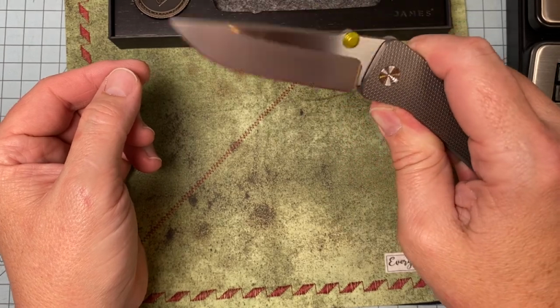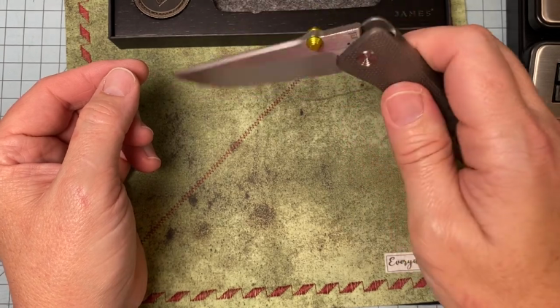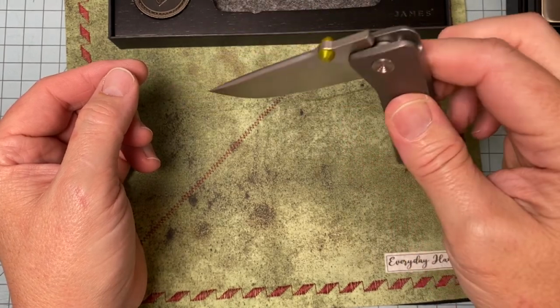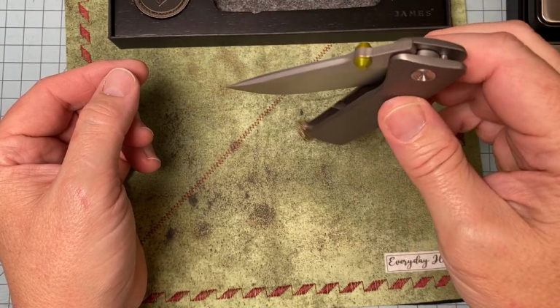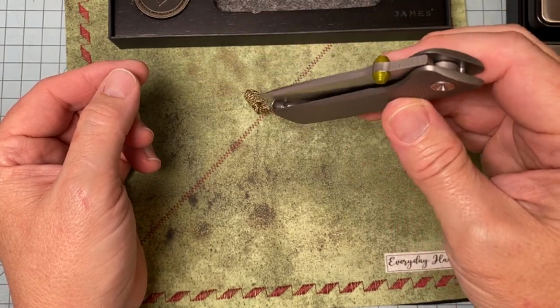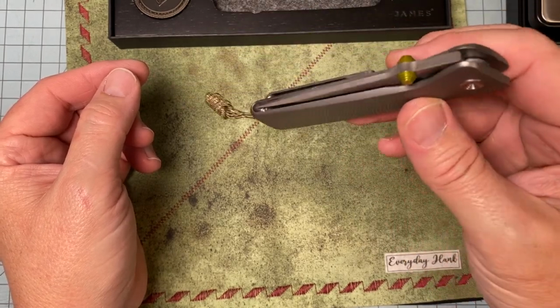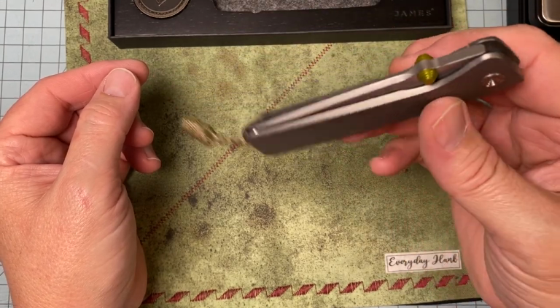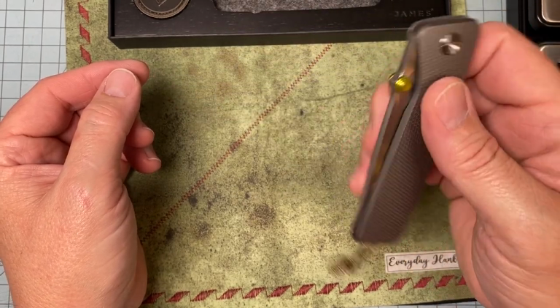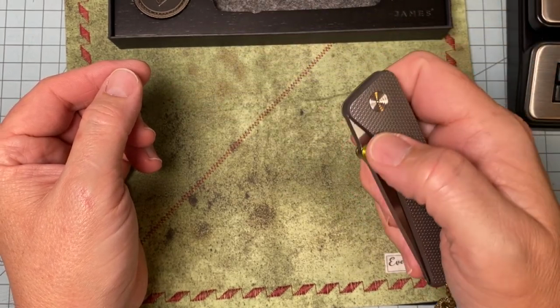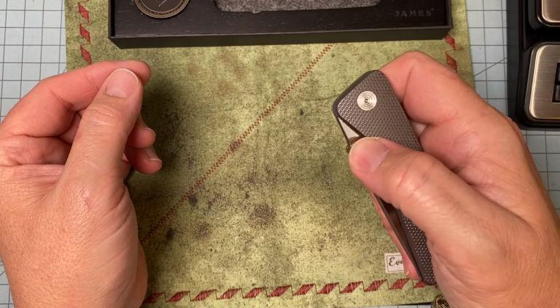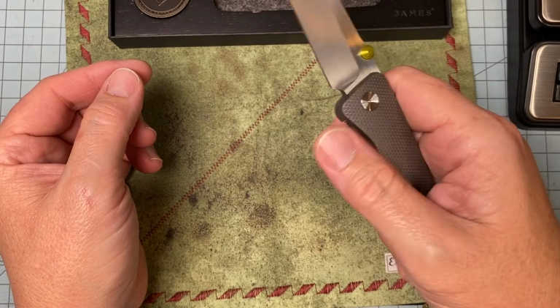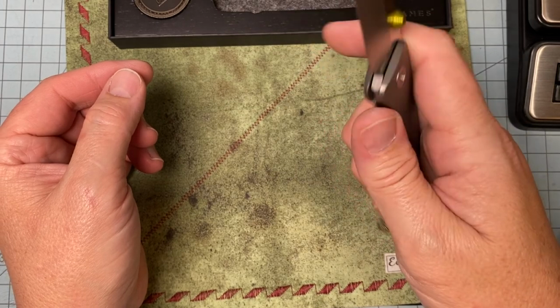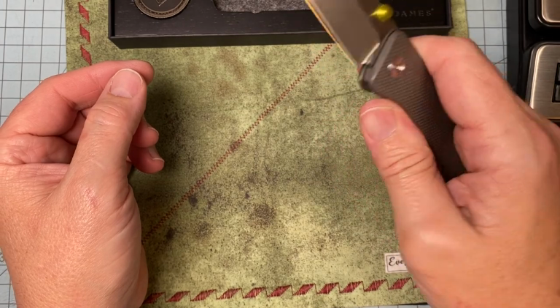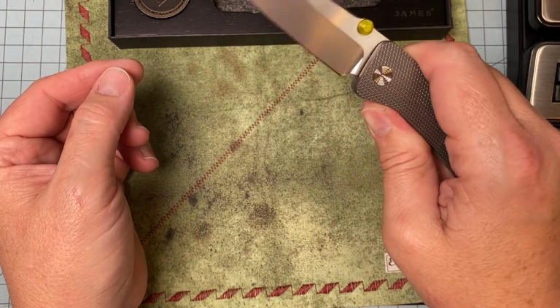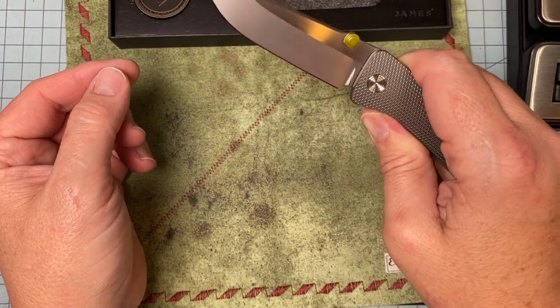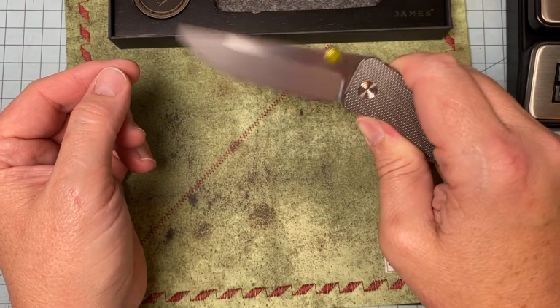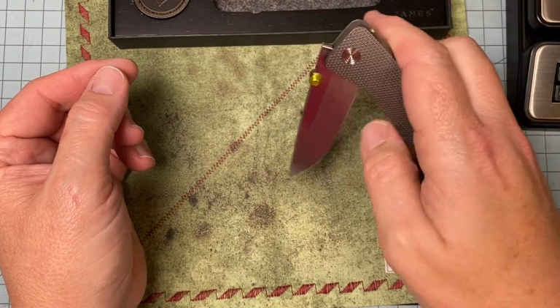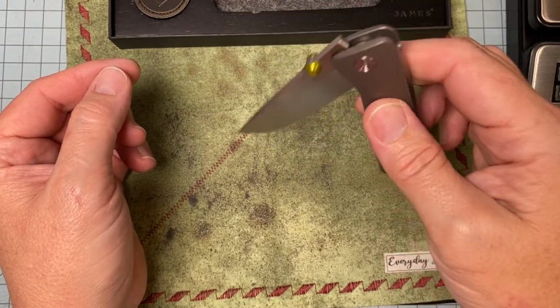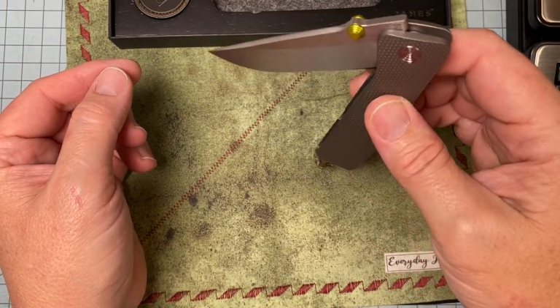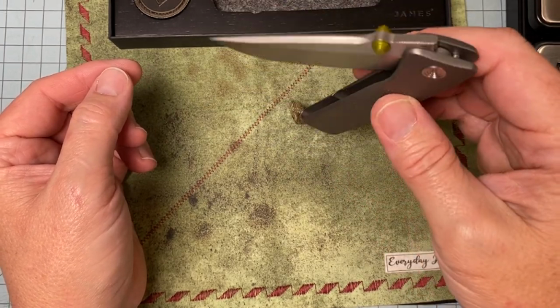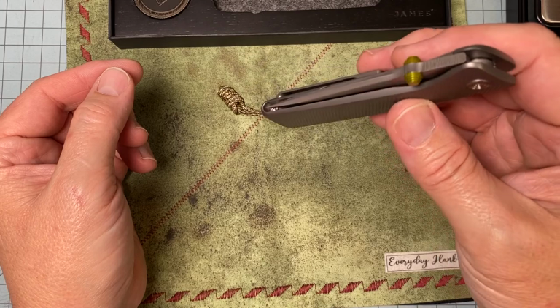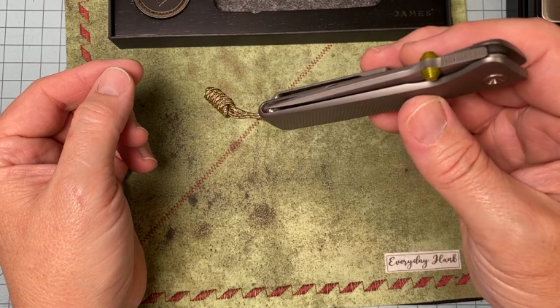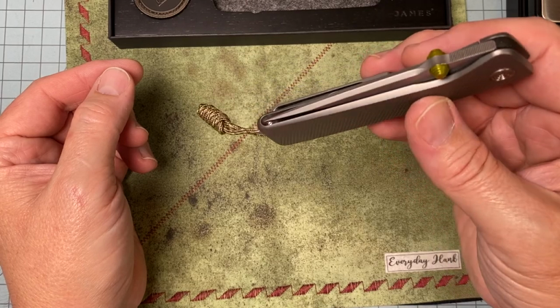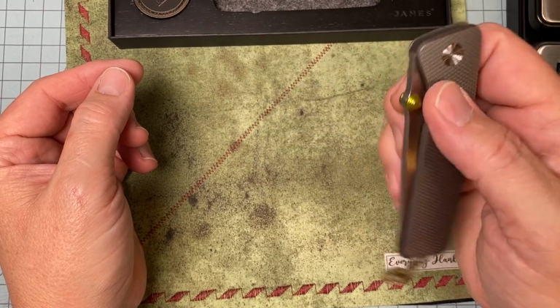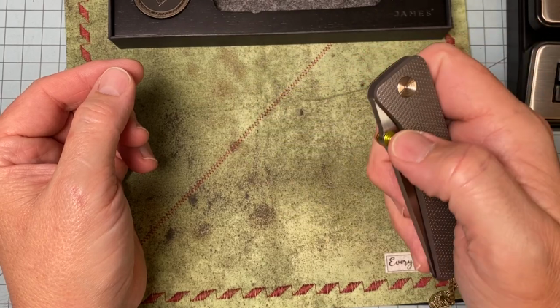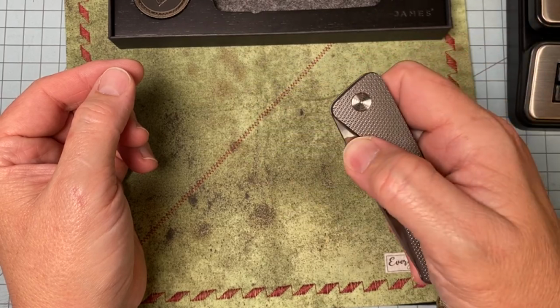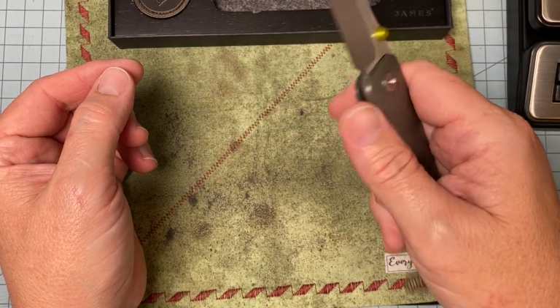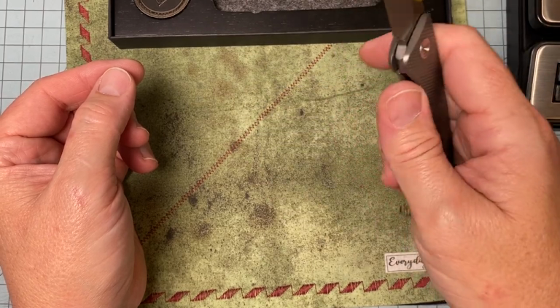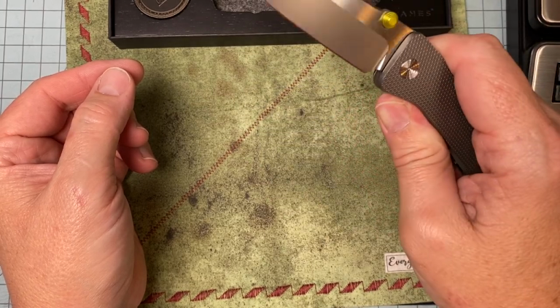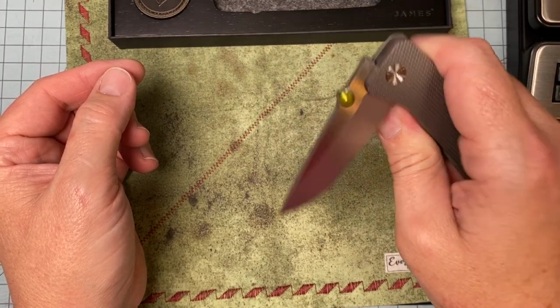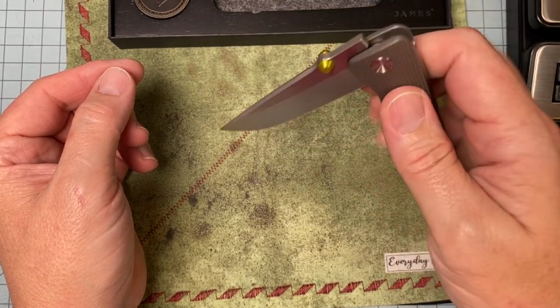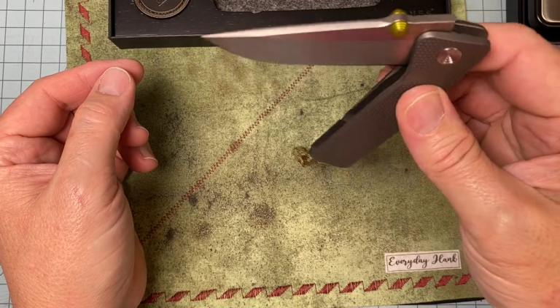Riat makes this knife. Riat makes killer knives especially when you design a killer knife for them — they can really hit it out of the park. And that's exactly what they did here.